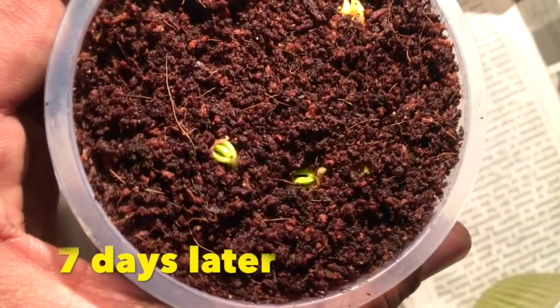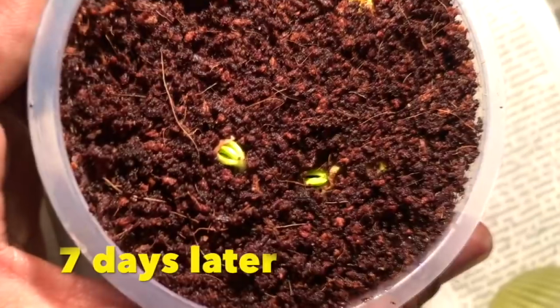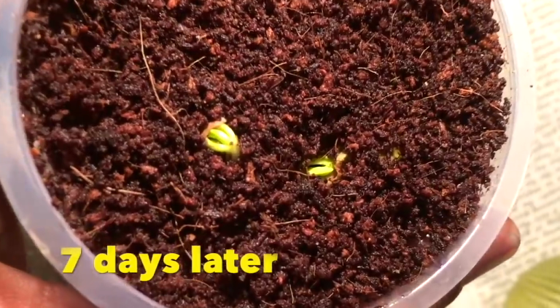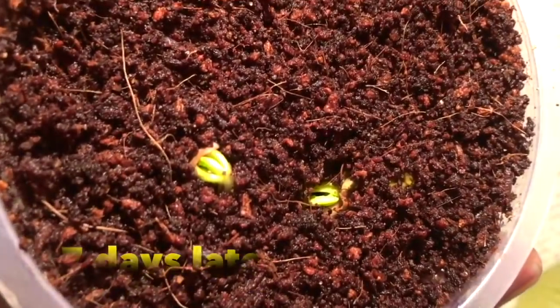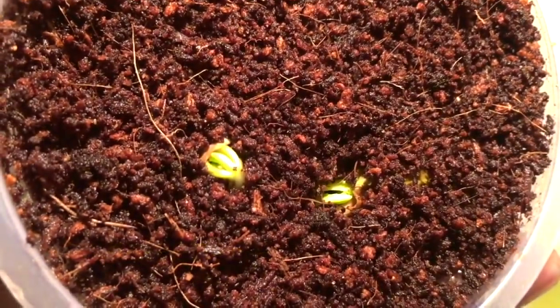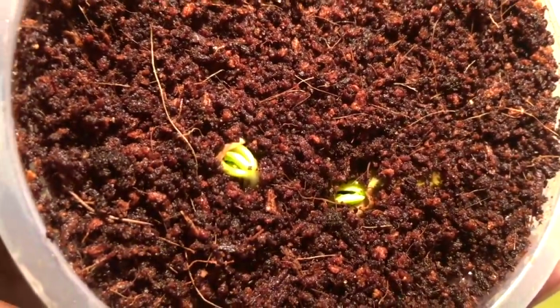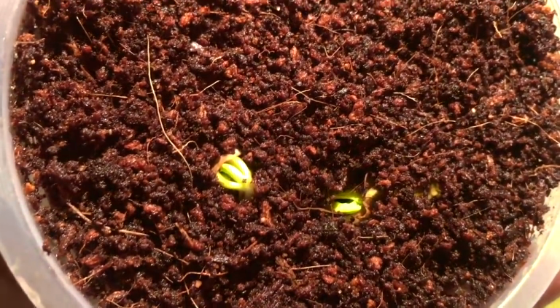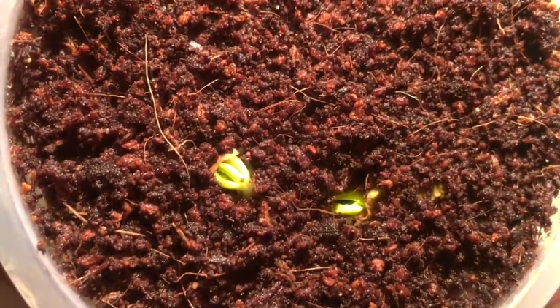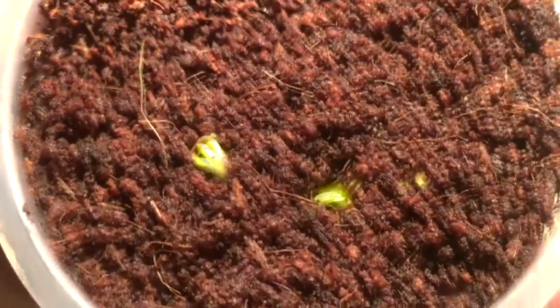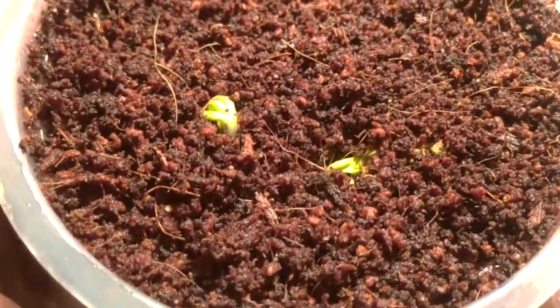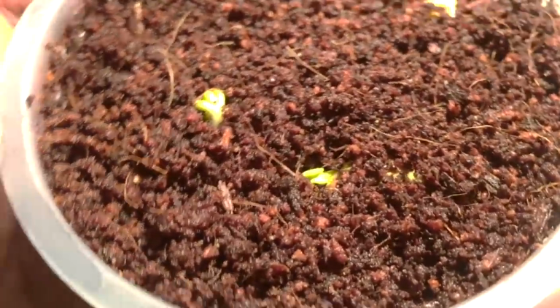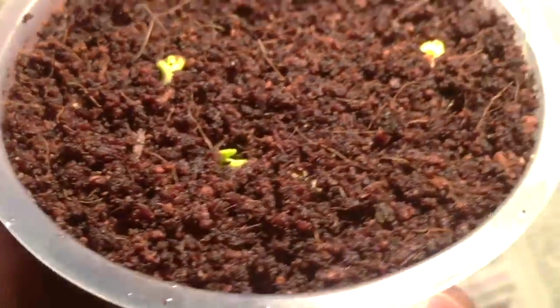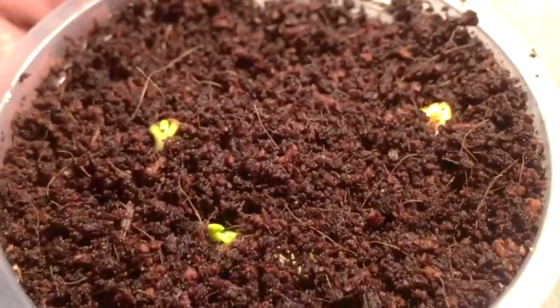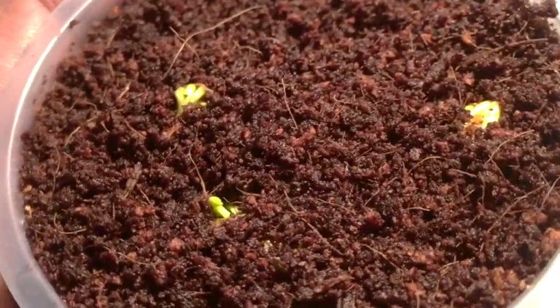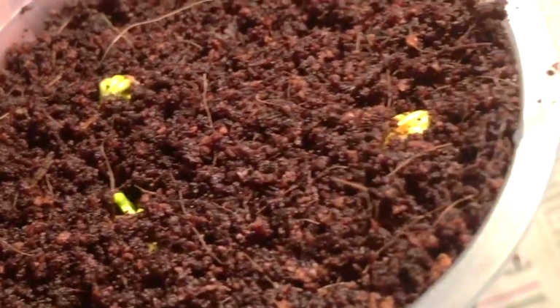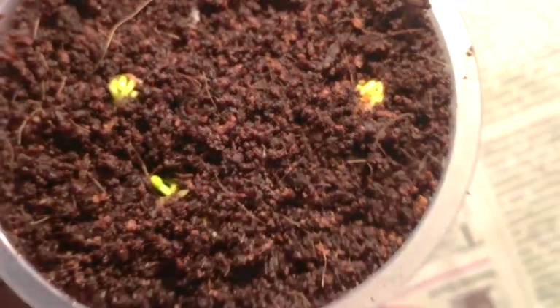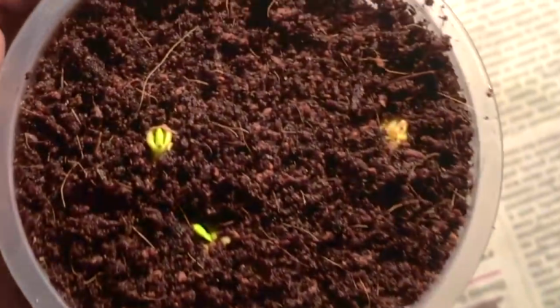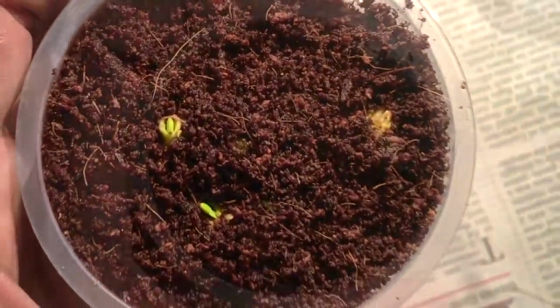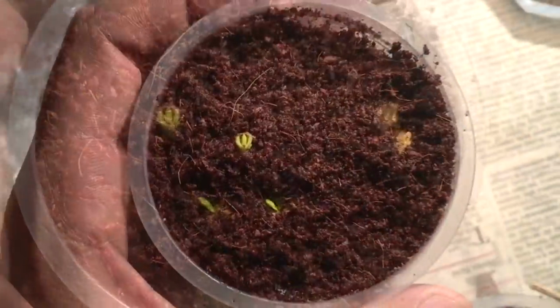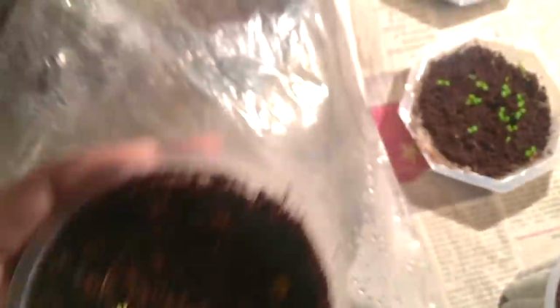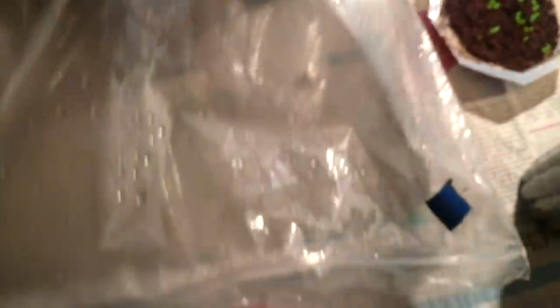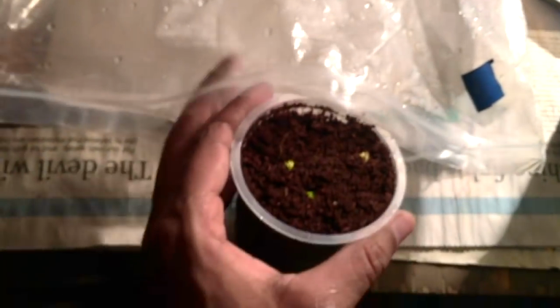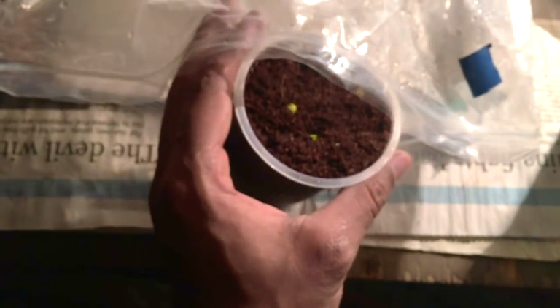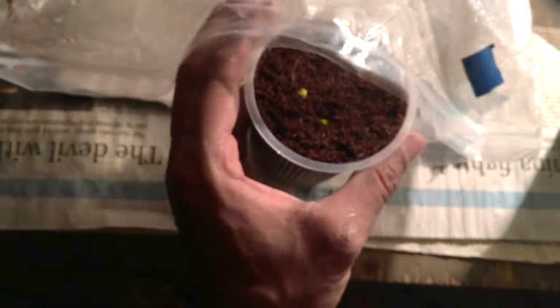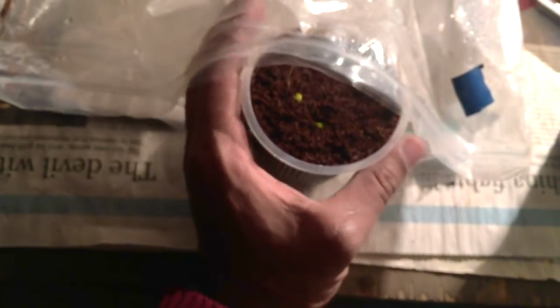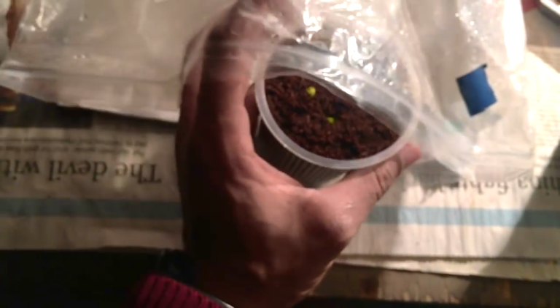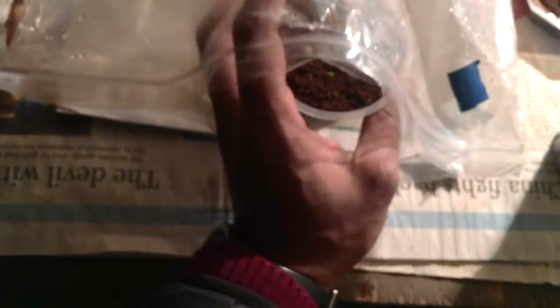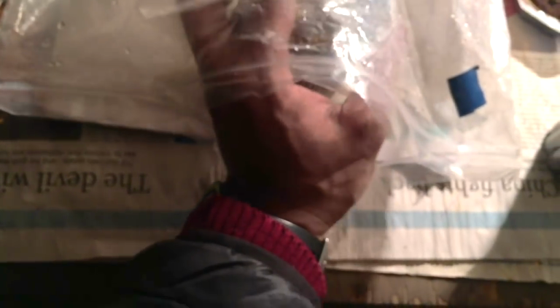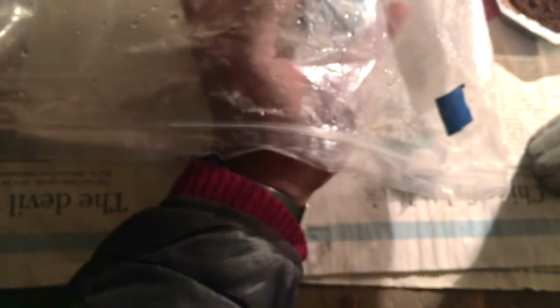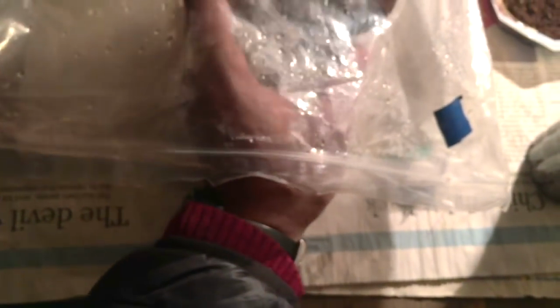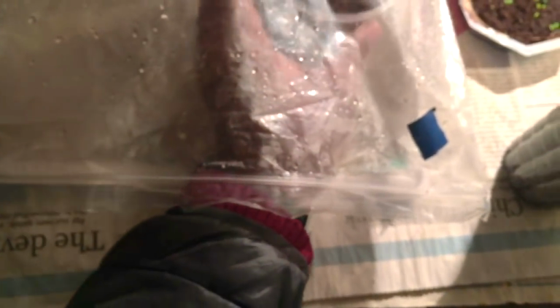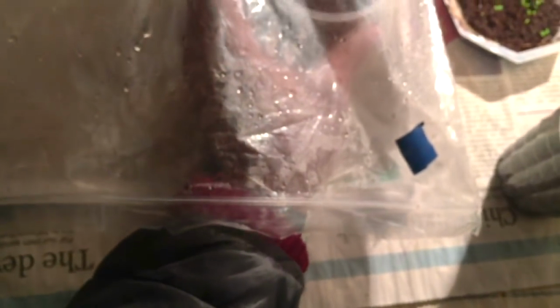After seven days you can easily see the seeds have started growing and they look very good. I'm placing them back inside the ziplock bag and waiting a few more days.